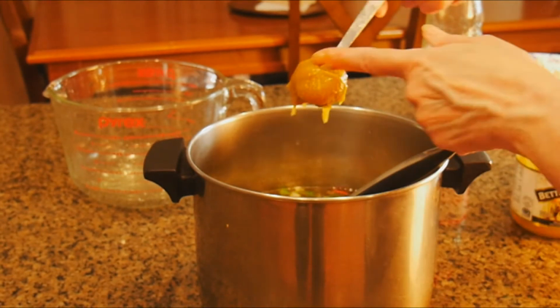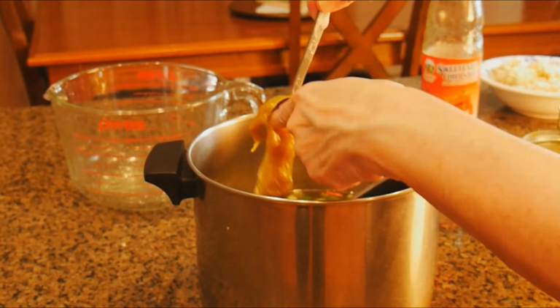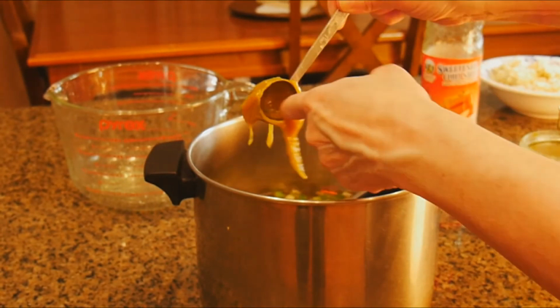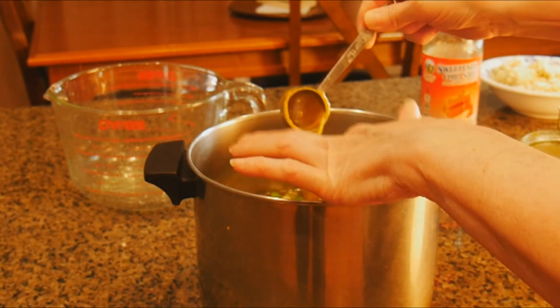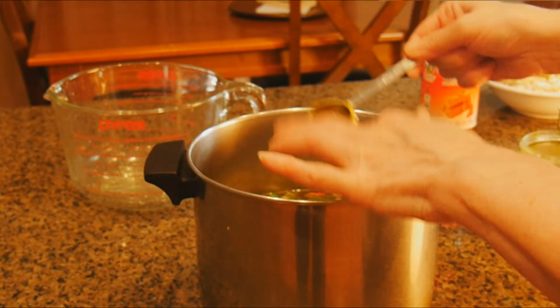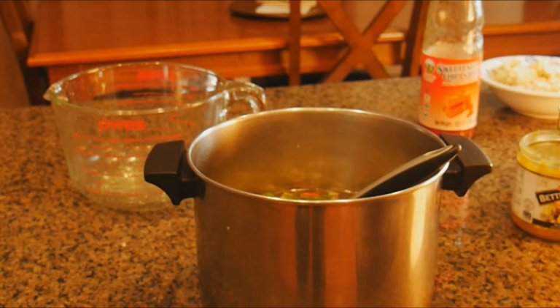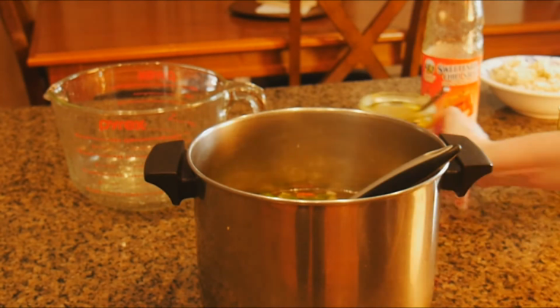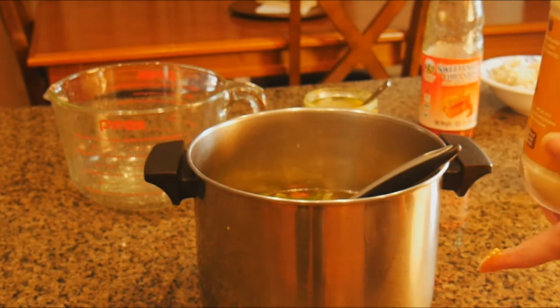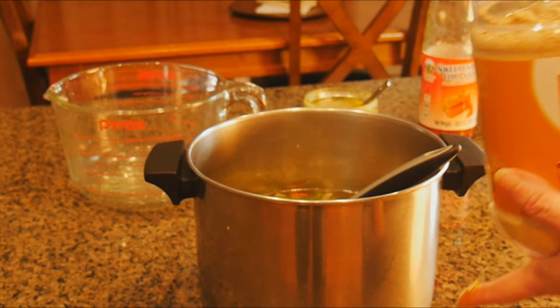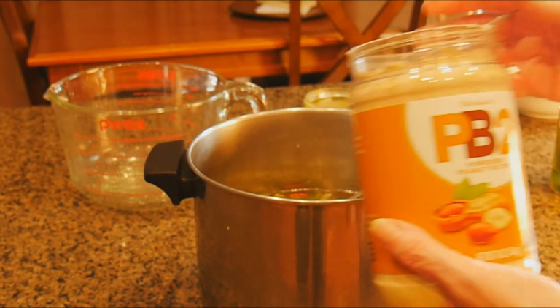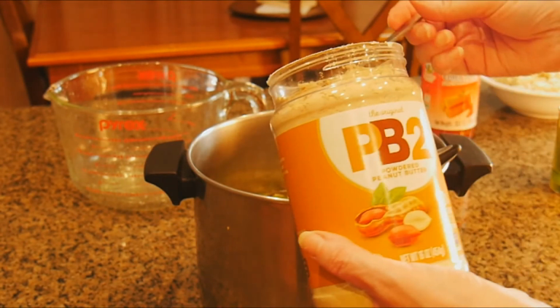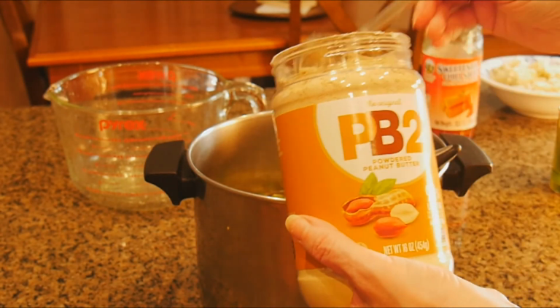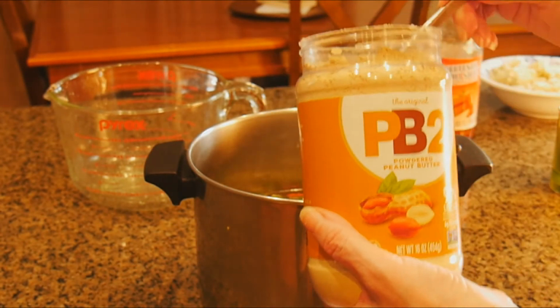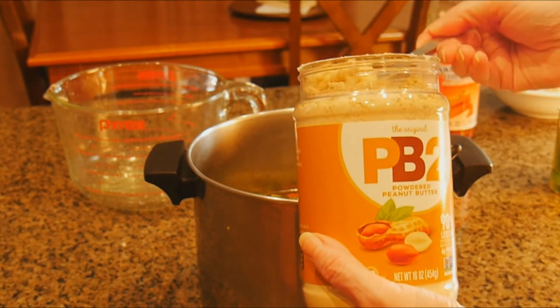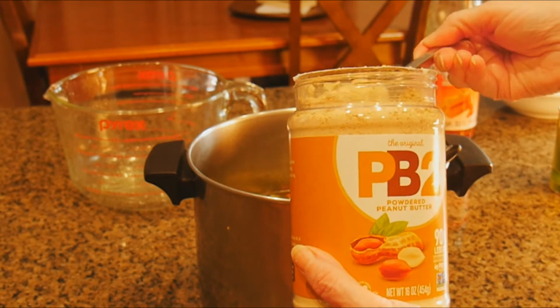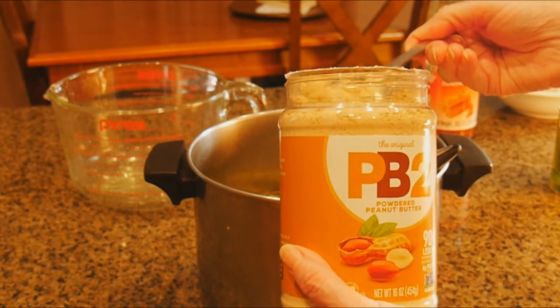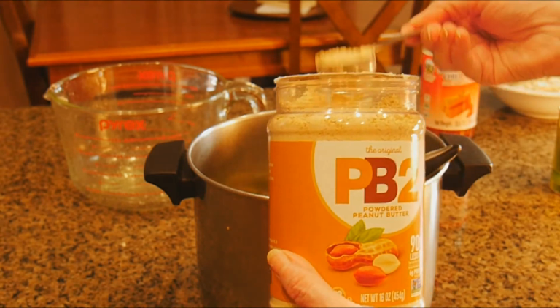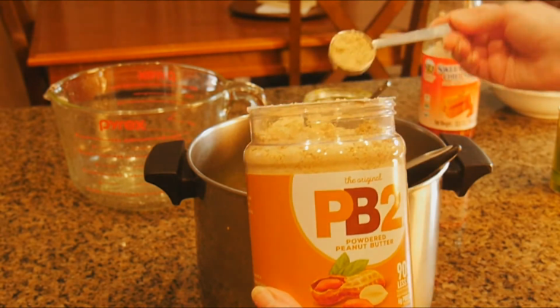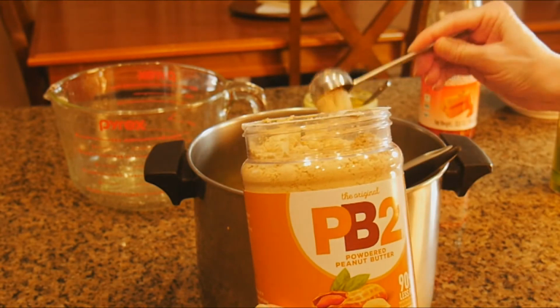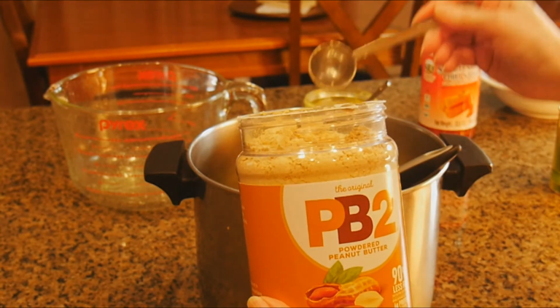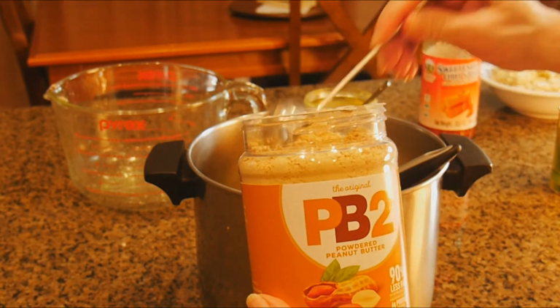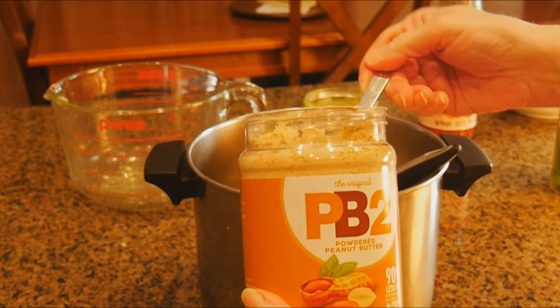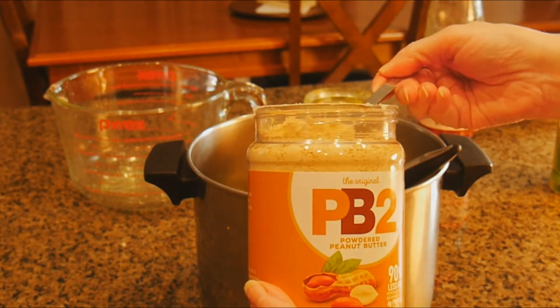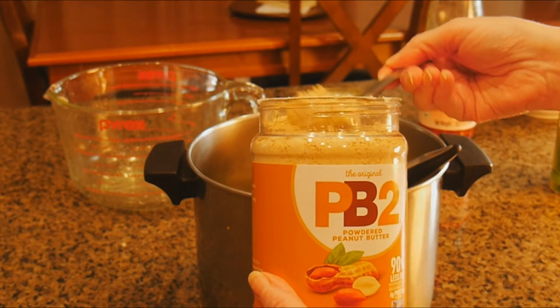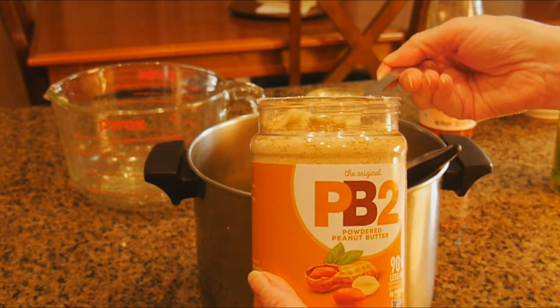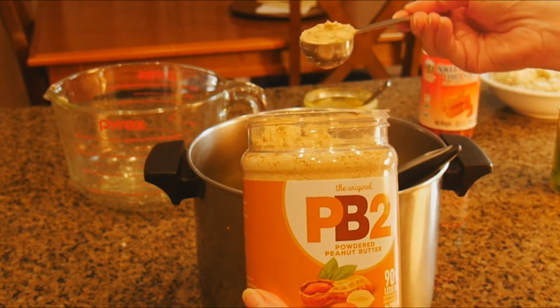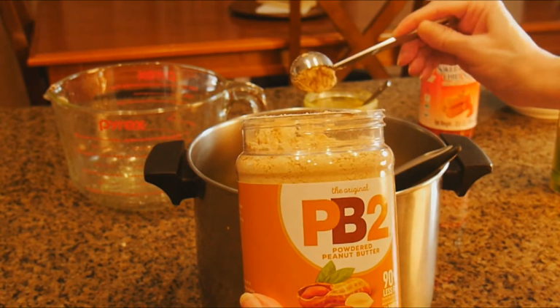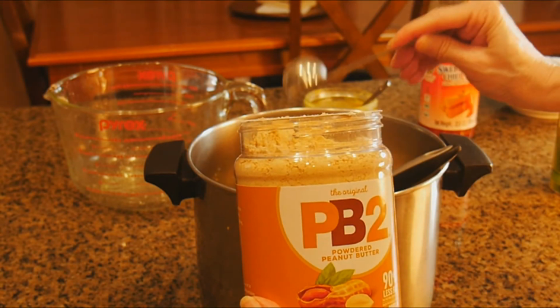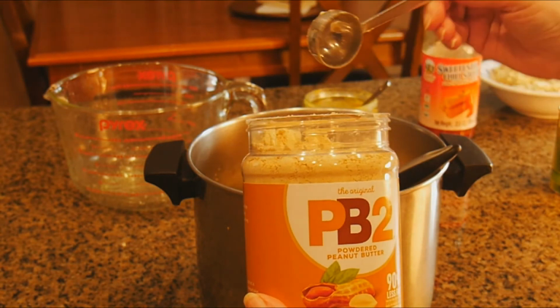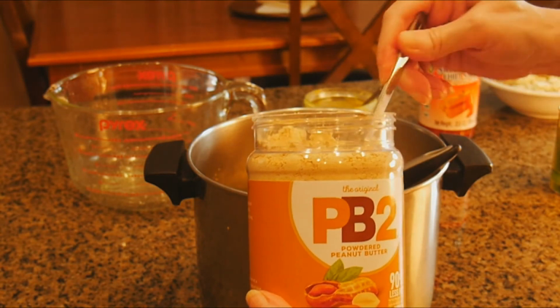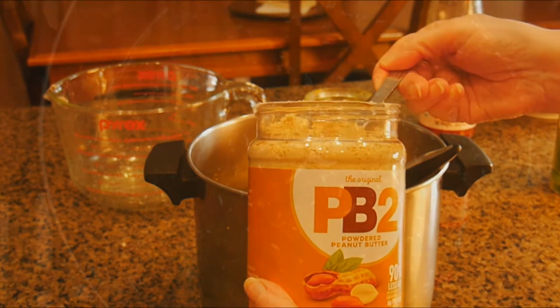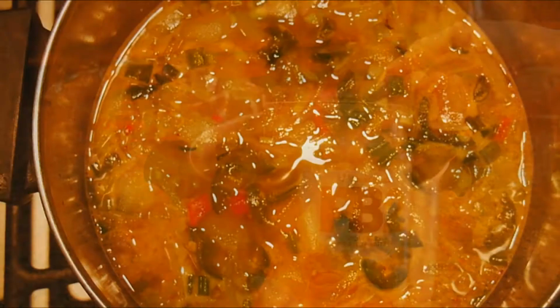Is my lunch ready yet? Harry, be patient. I'm making your lunch. I'm testing the peanut butter powder you bought me from Amazon.